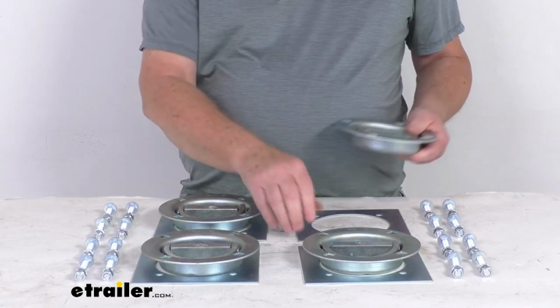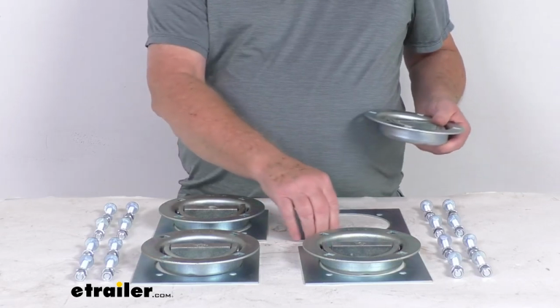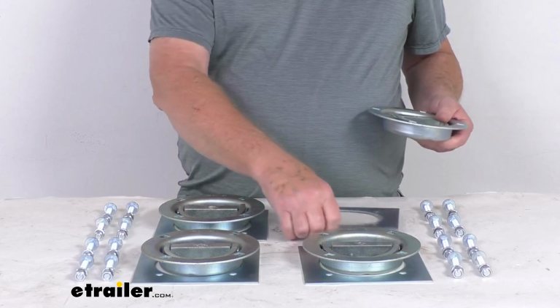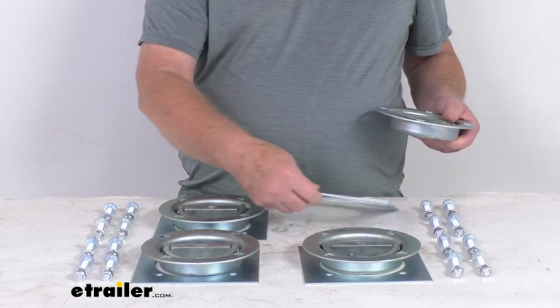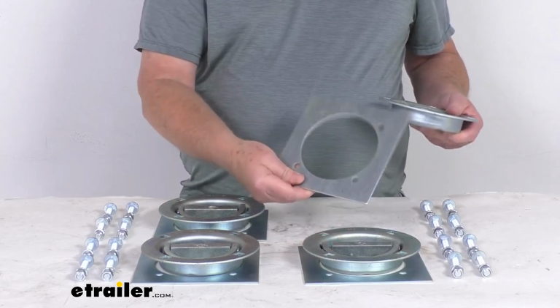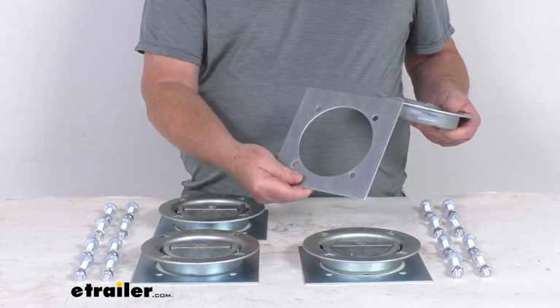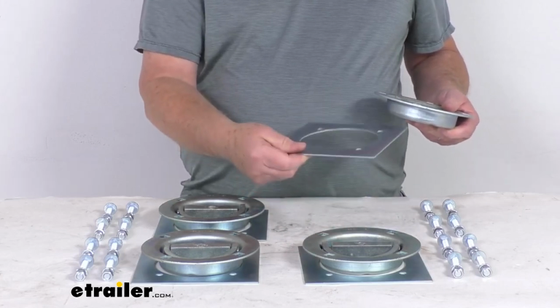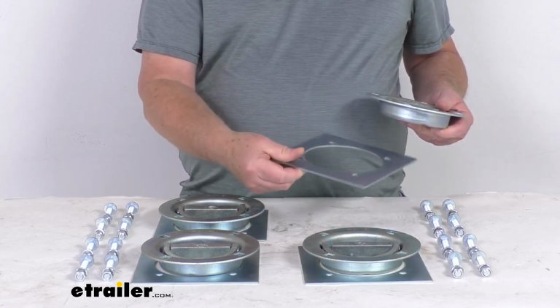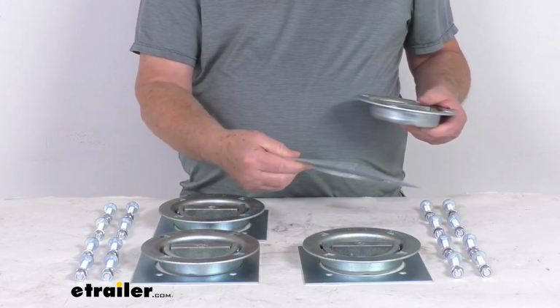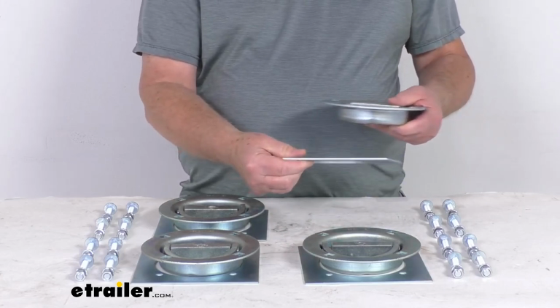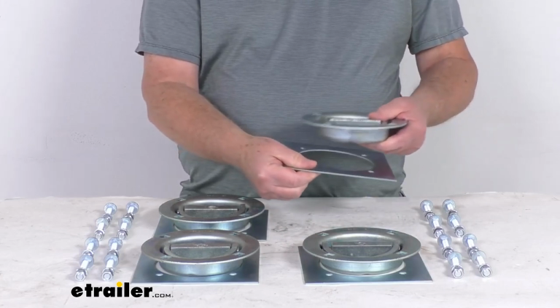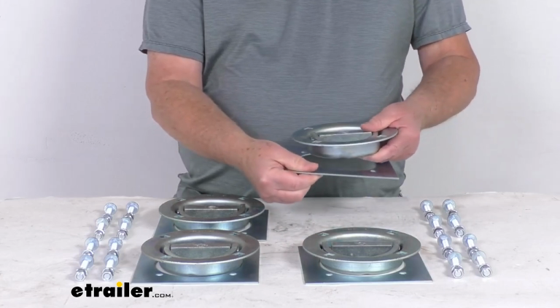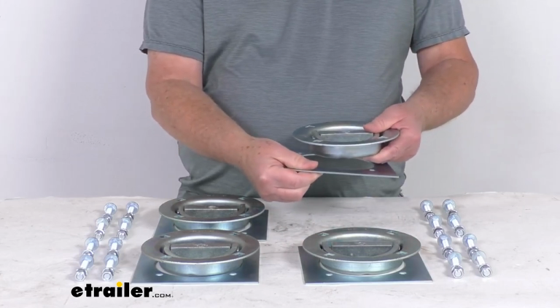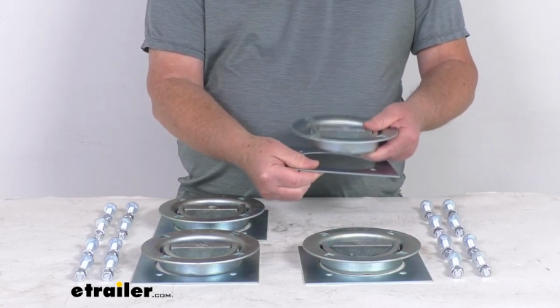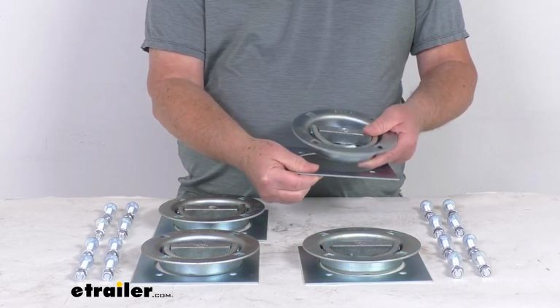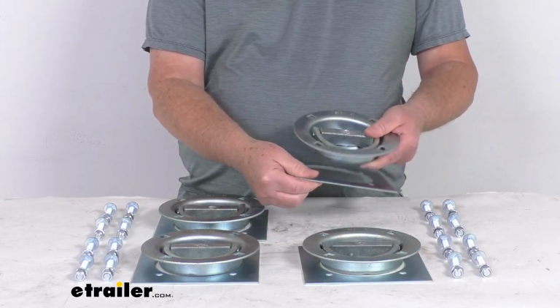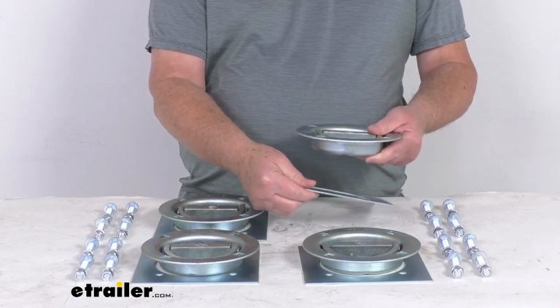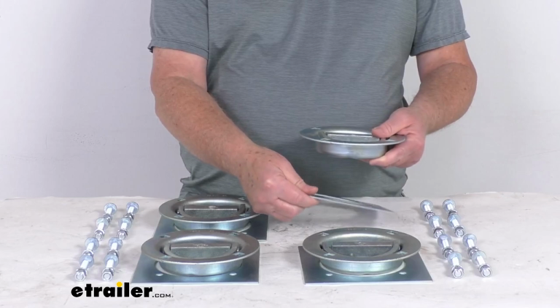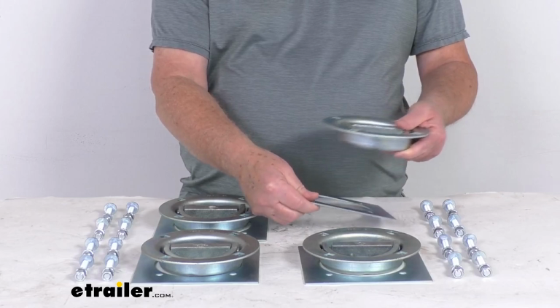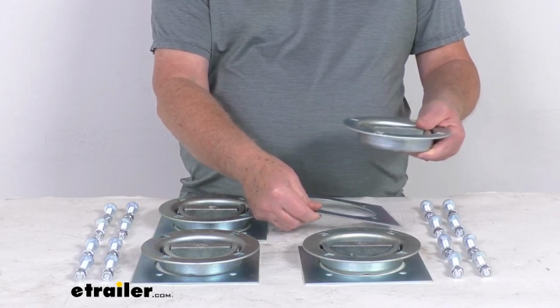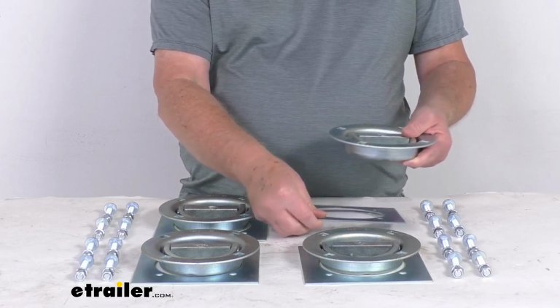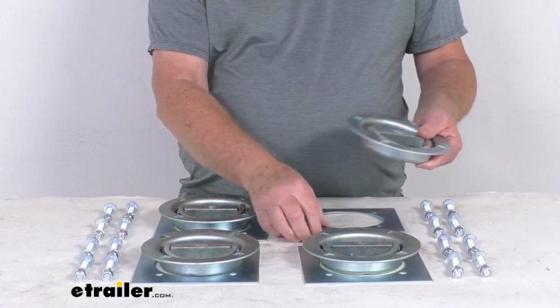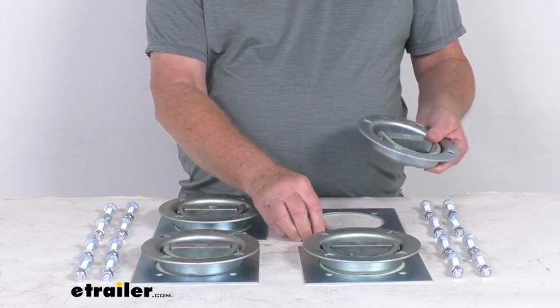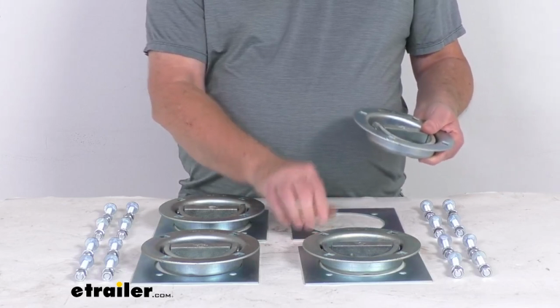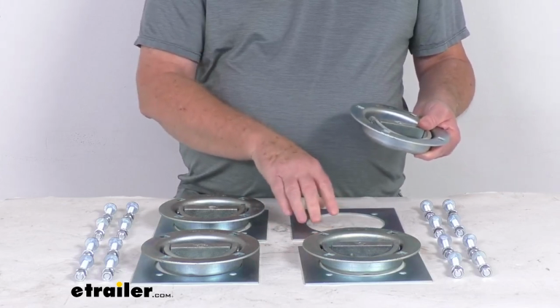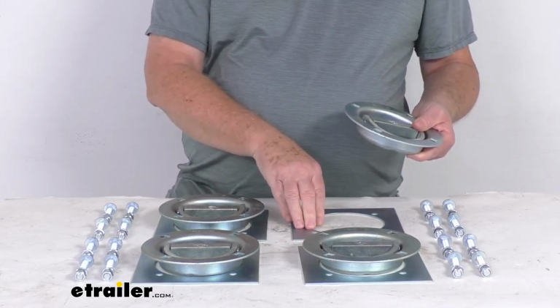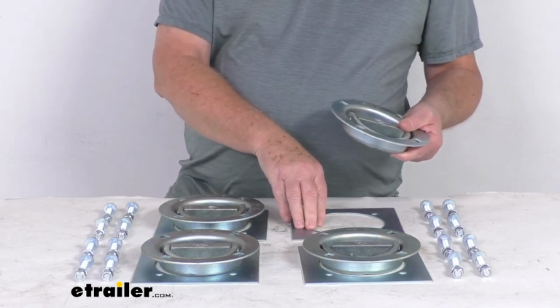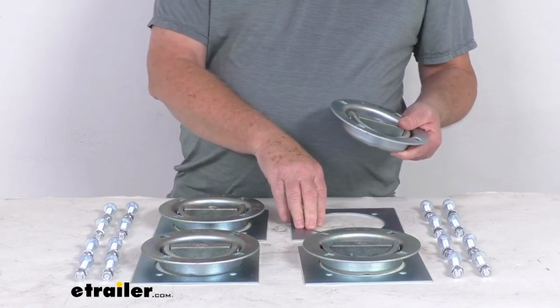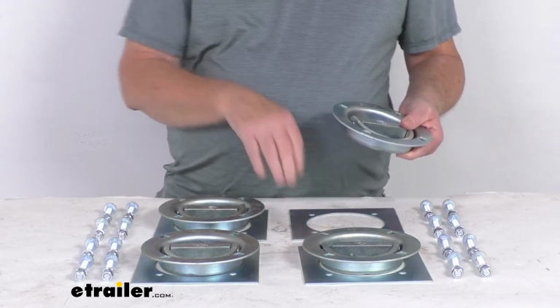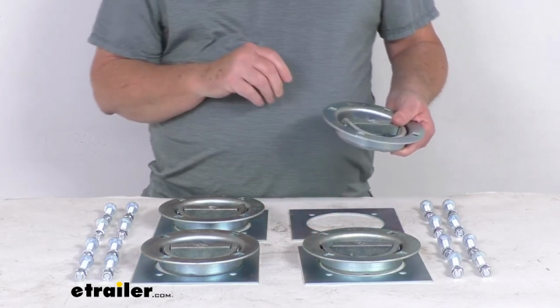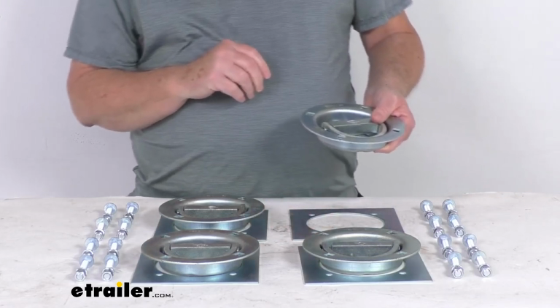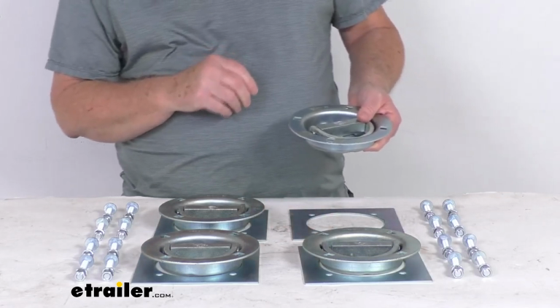The backing plates will help reinforce the surface of your trailer where these tie-downs attach. These parts are zinc-plated steel, so they do resist rust and corrosion.